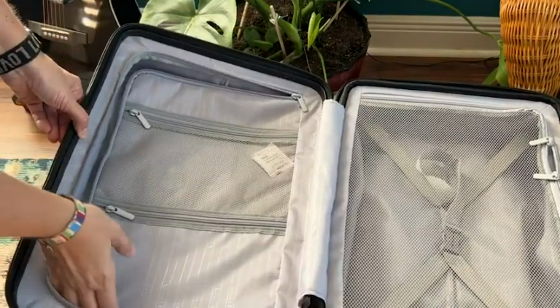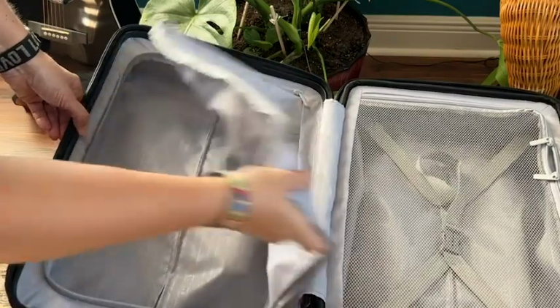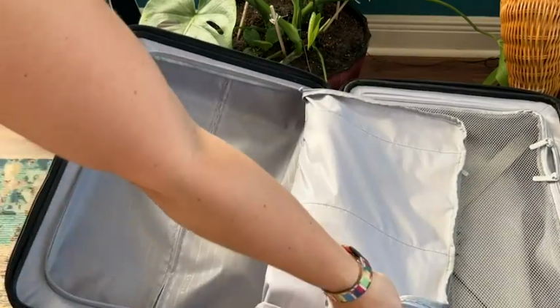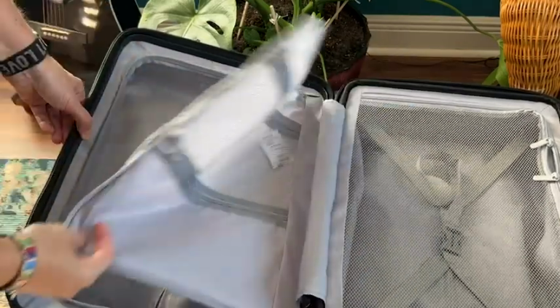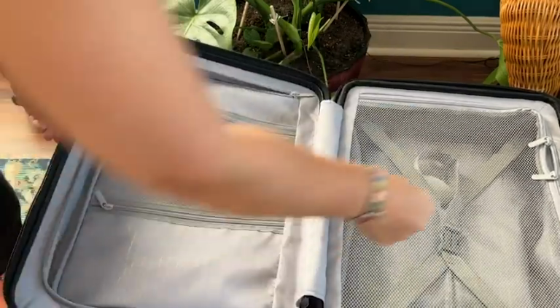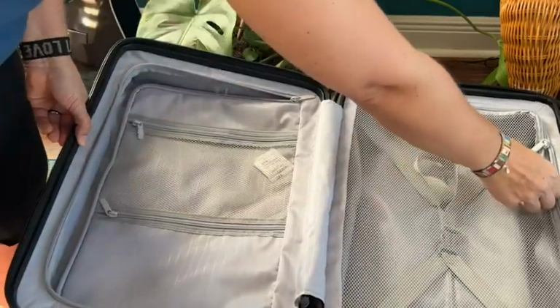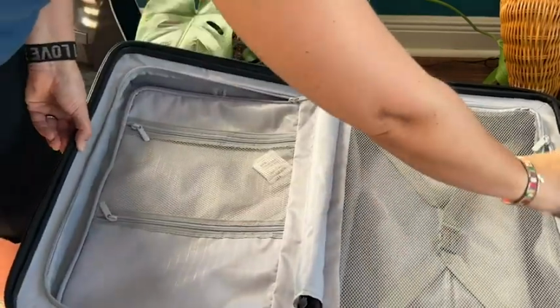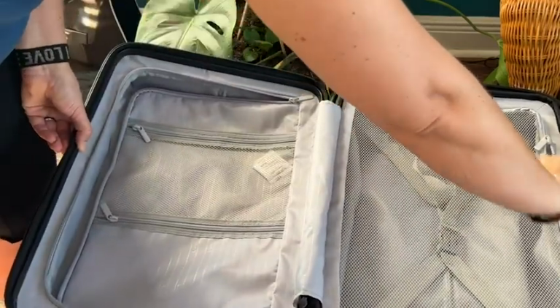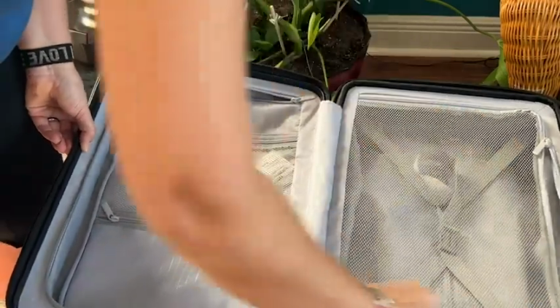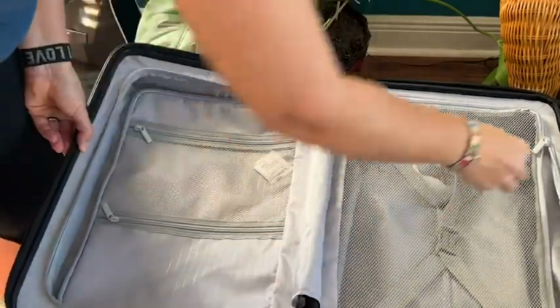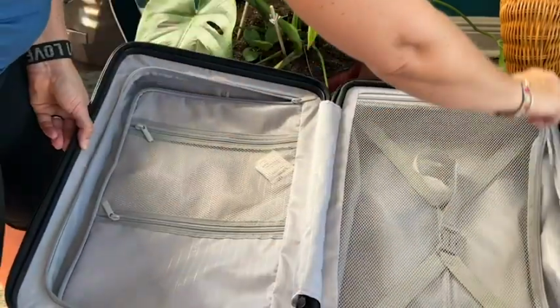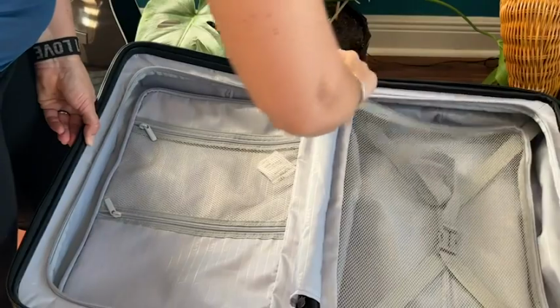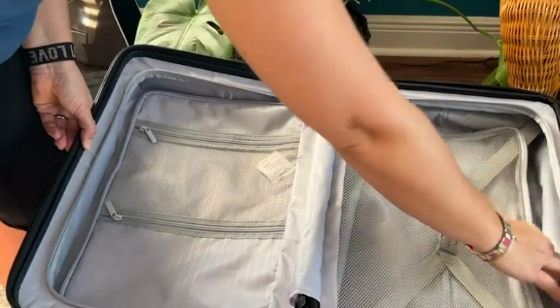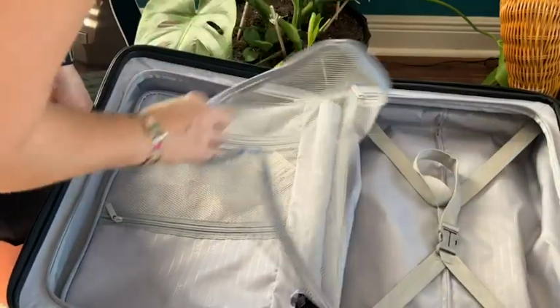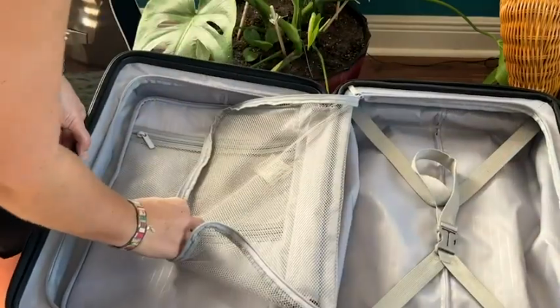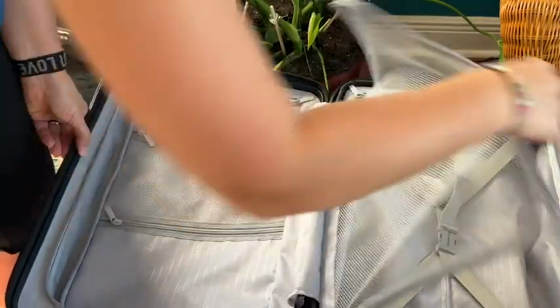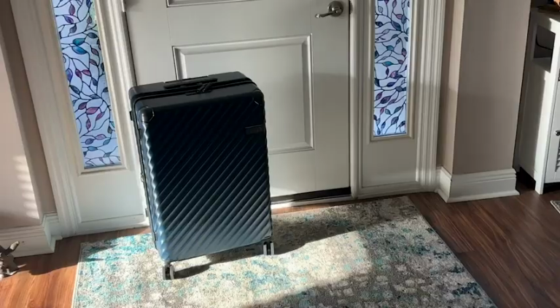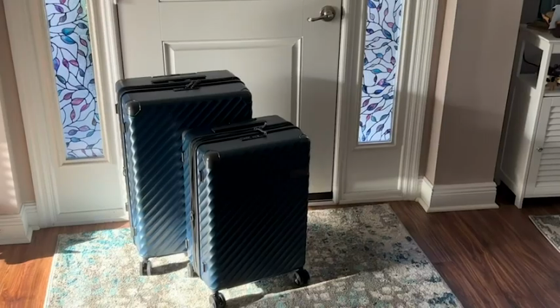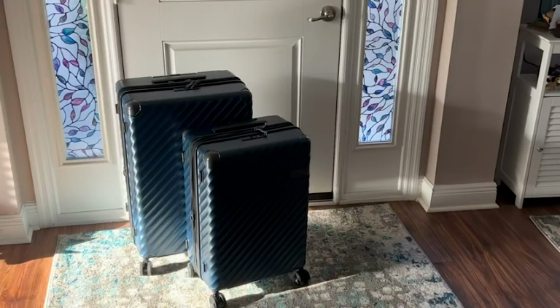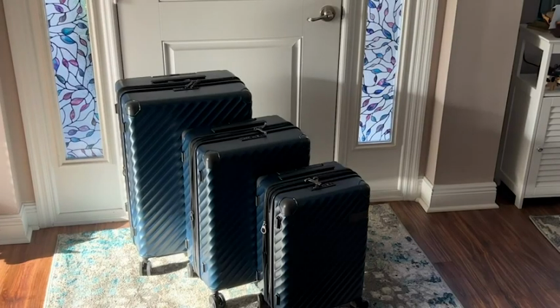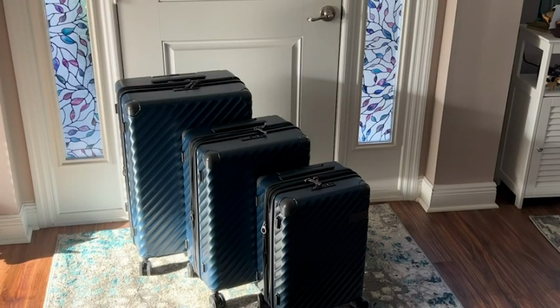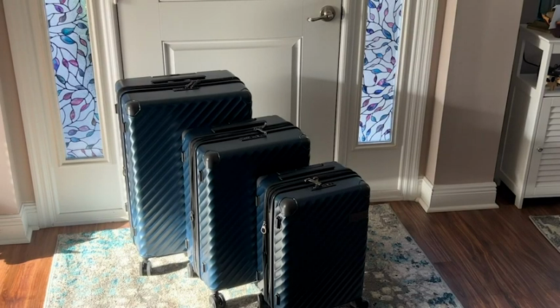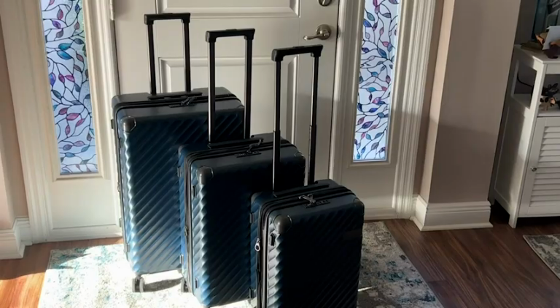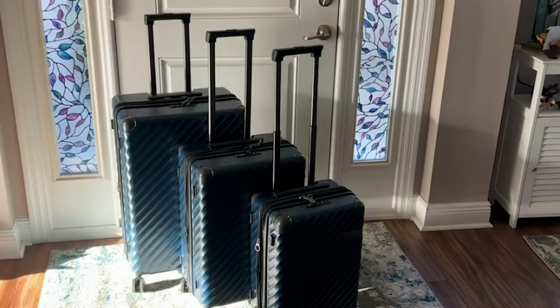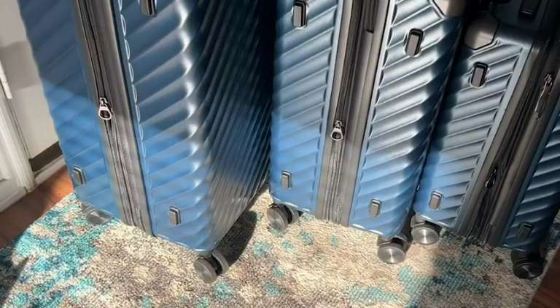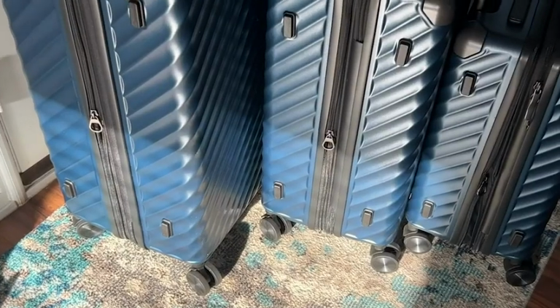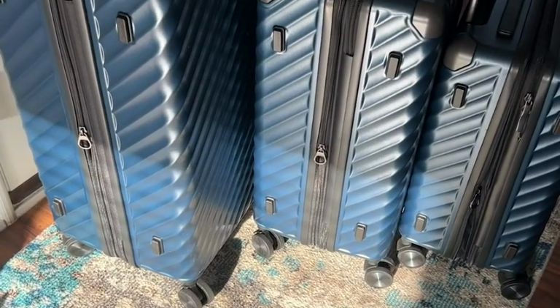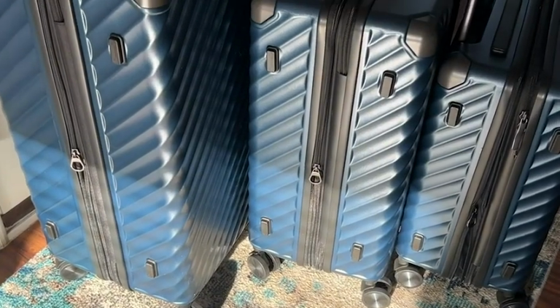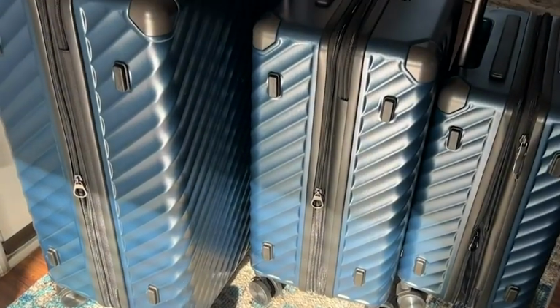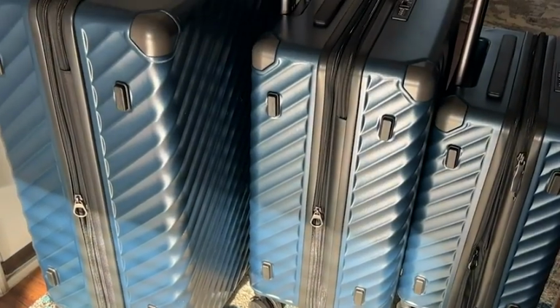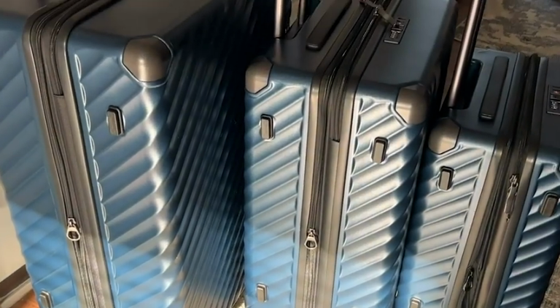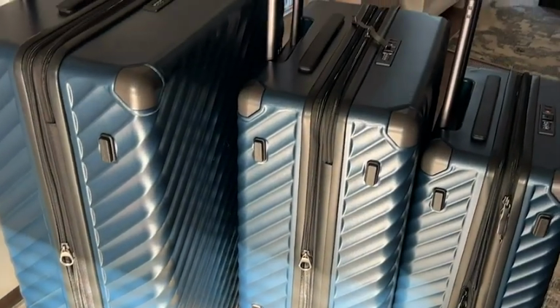I want to share with you this luggage set I have from LugX. This is in a beautiful navy blue — they have lots of different colors, but I just felt drawn to this gorgeous blue, and I am so happy I went with it. It's really a stunning luggage set.